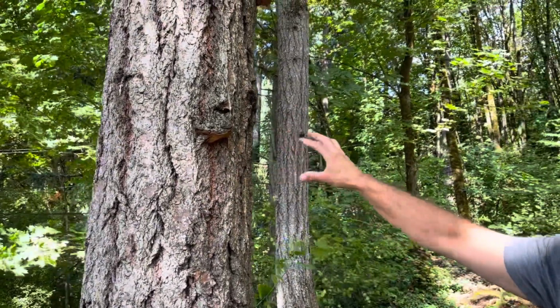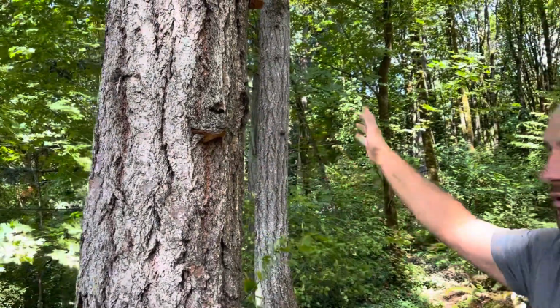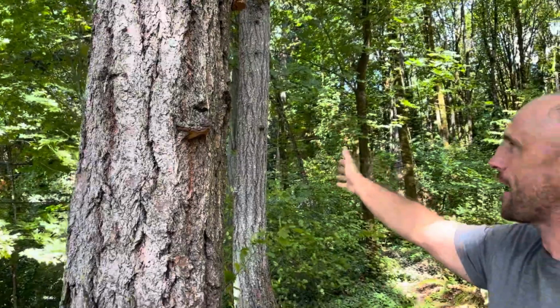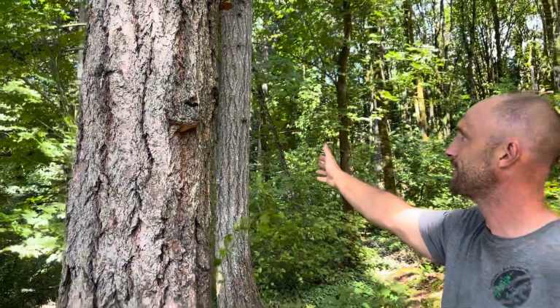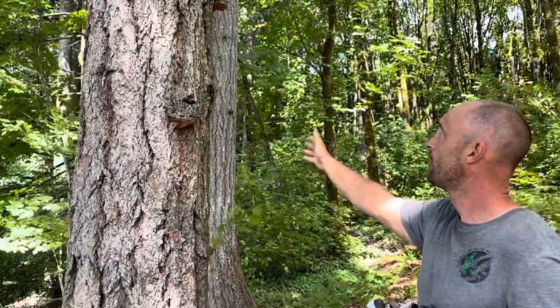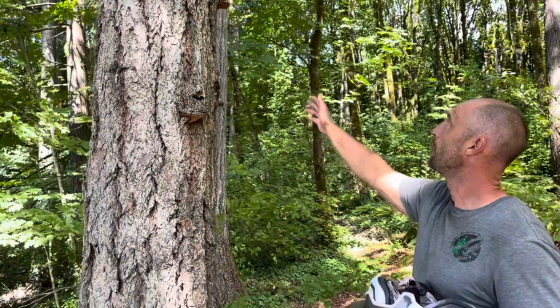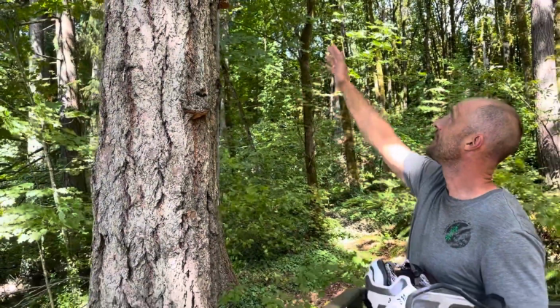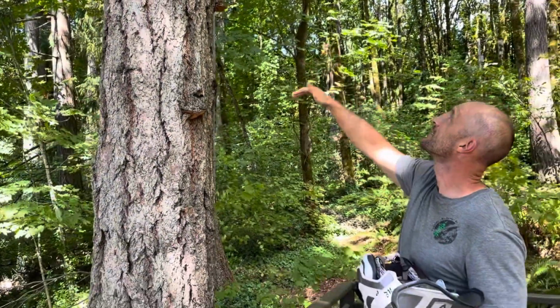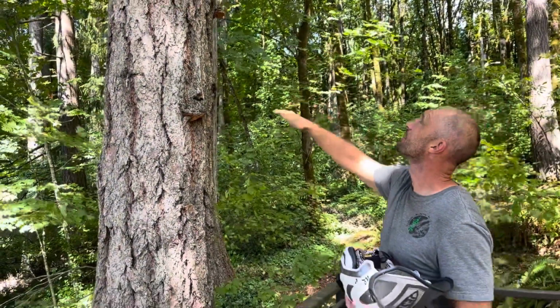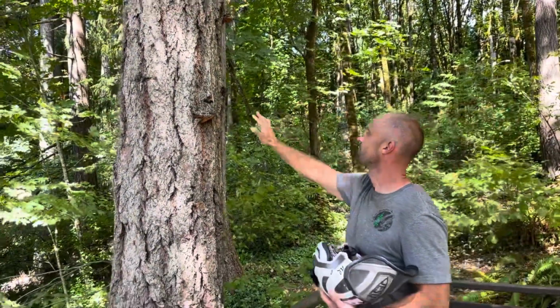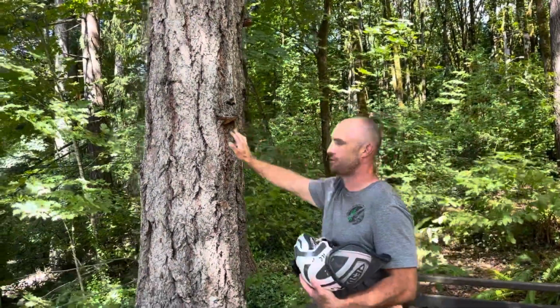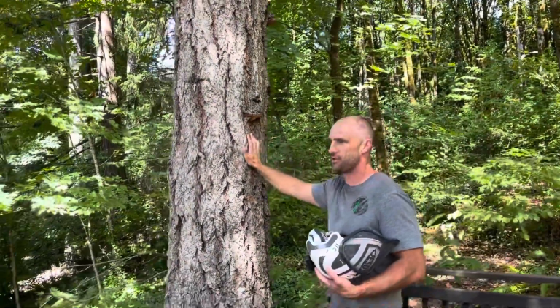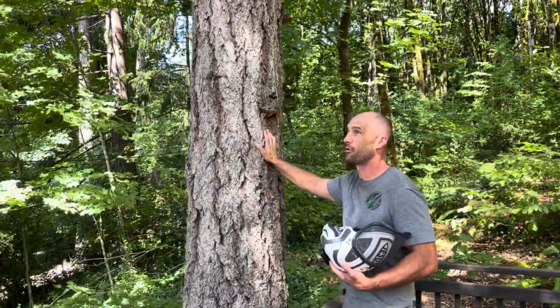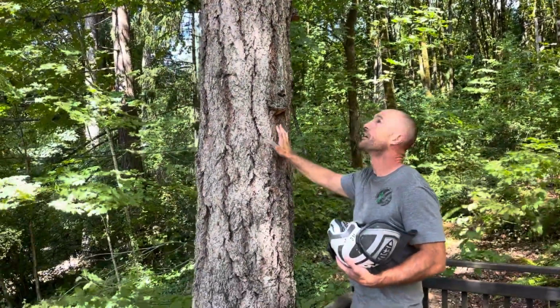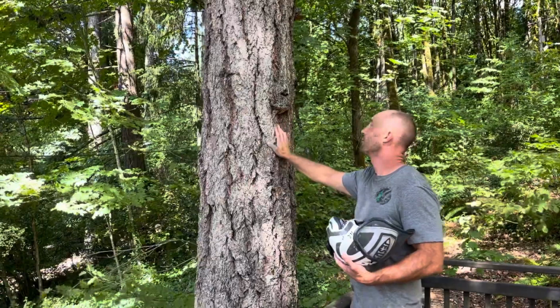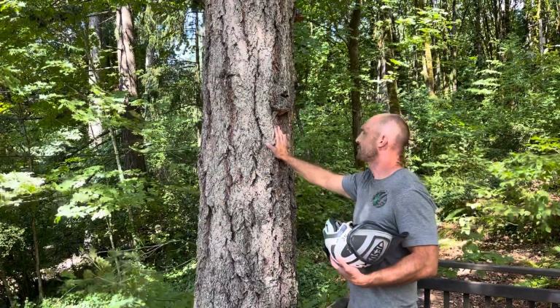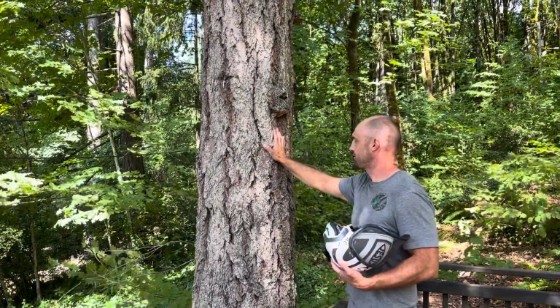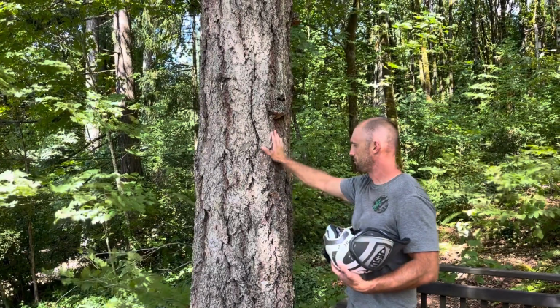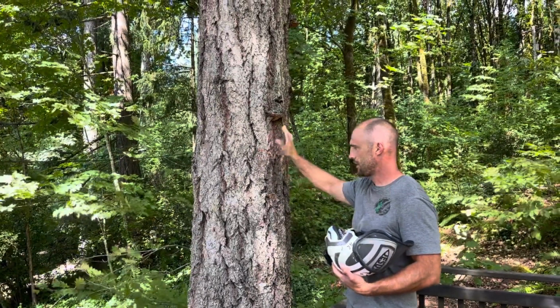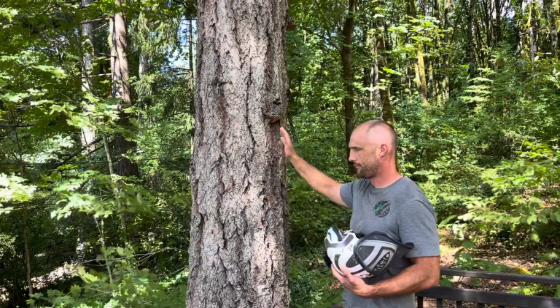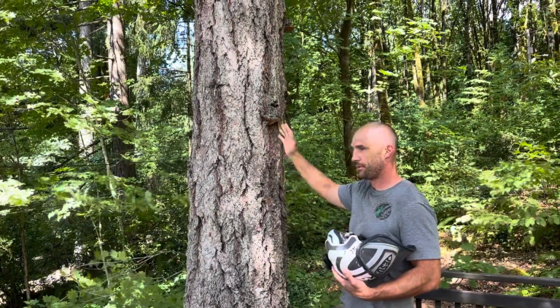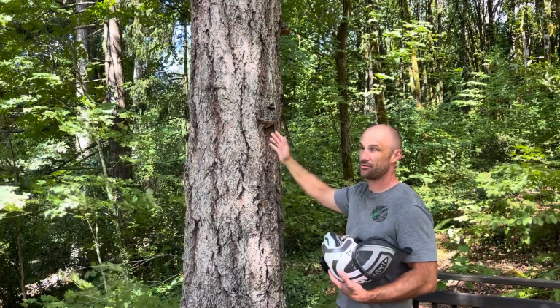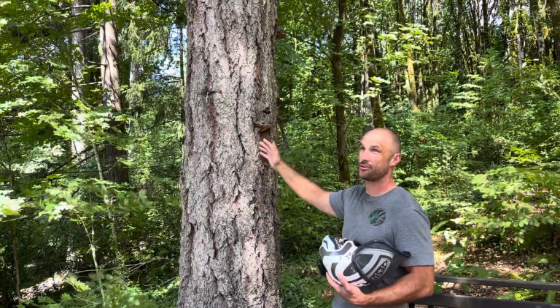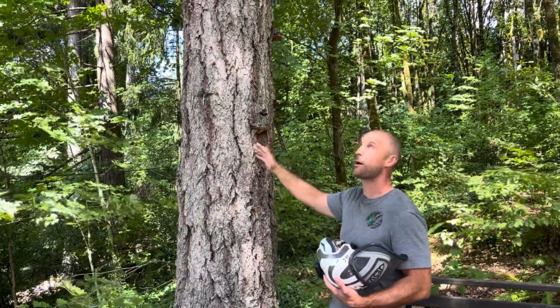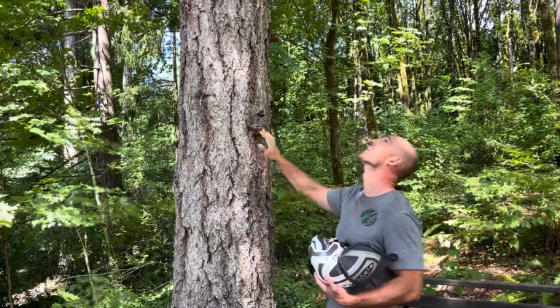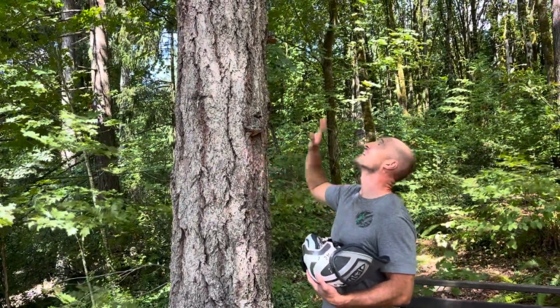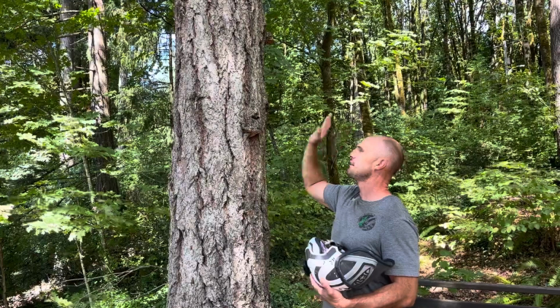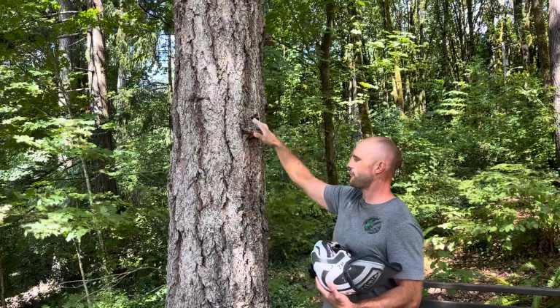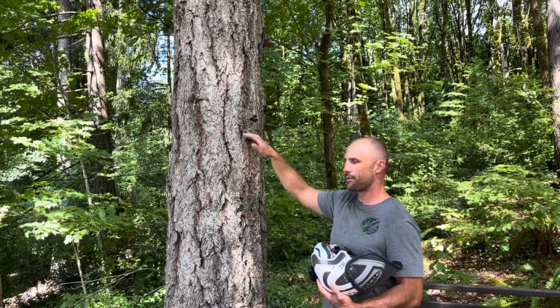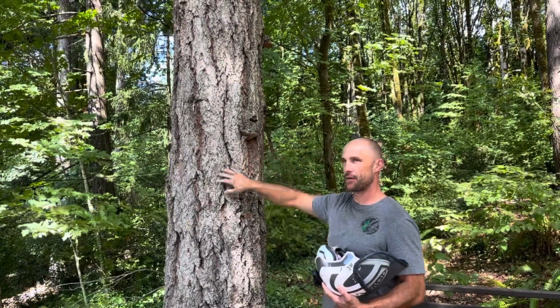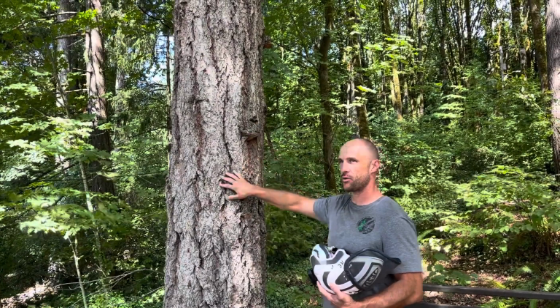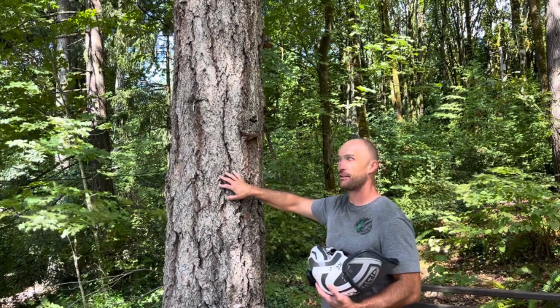We don't know how bad it is, but we need to take that into consideration if we're leaving this tree for something that's going to be potentially hazardous to property. It's leaning away from property, so we're not too worried about it.